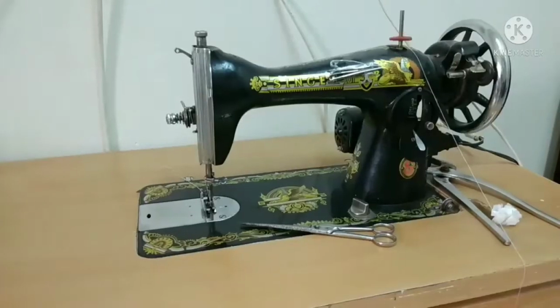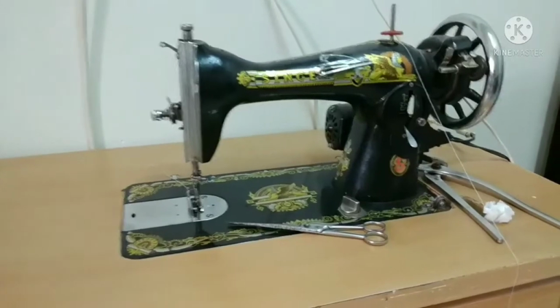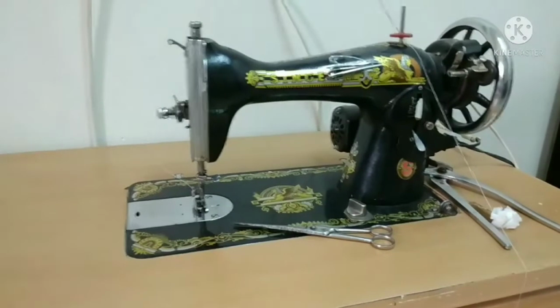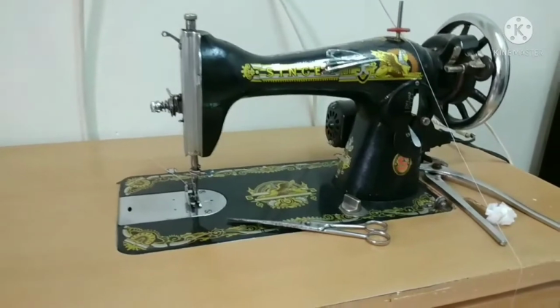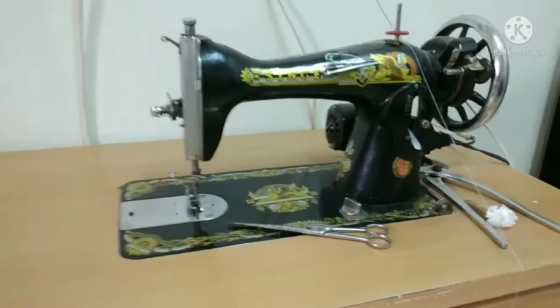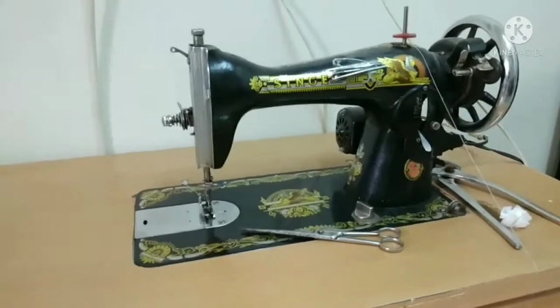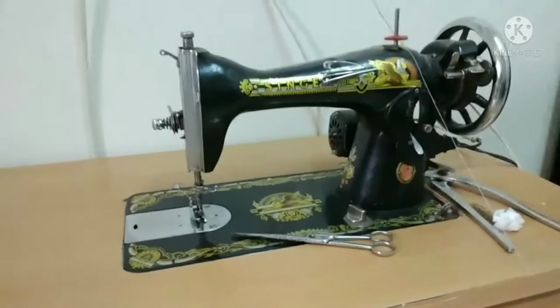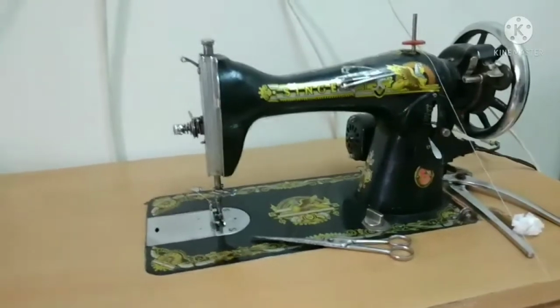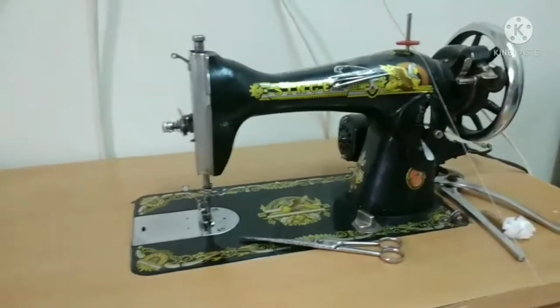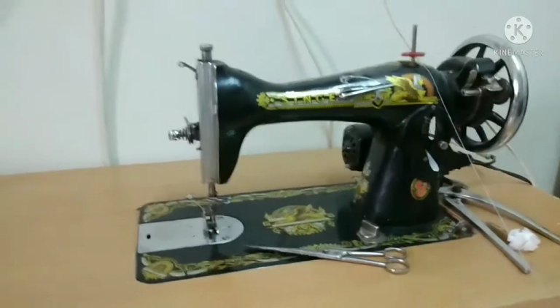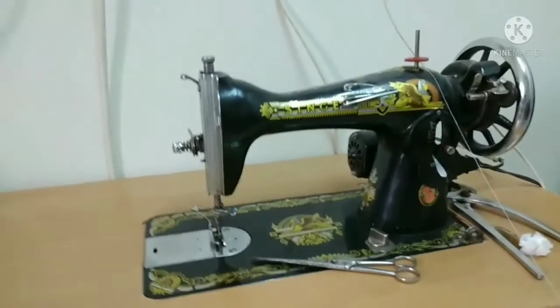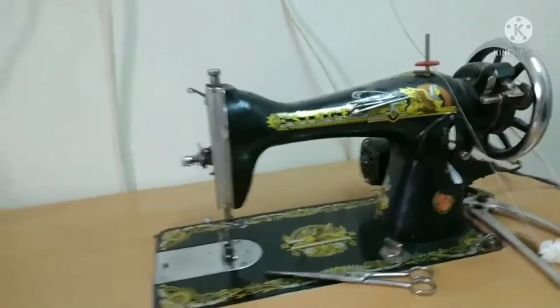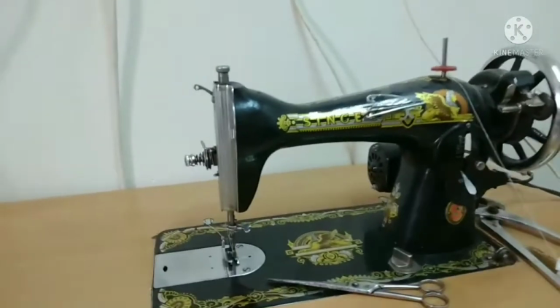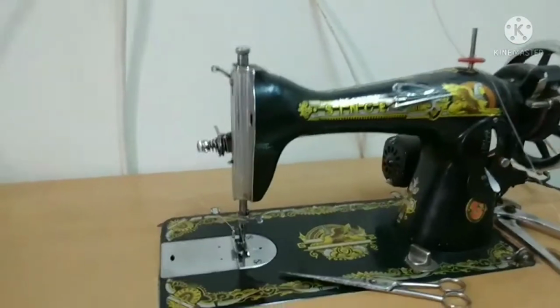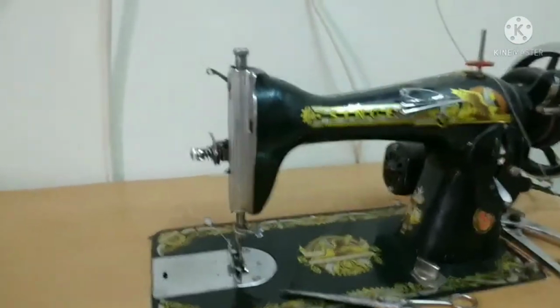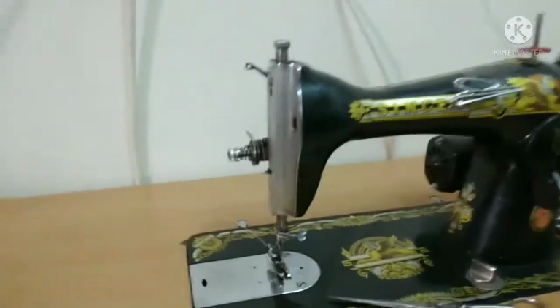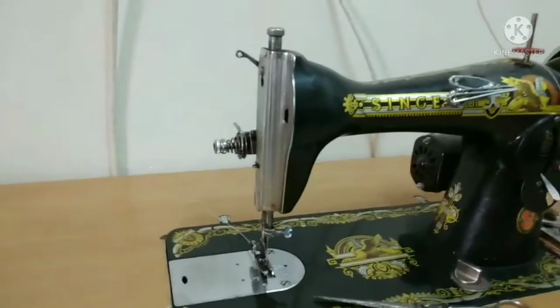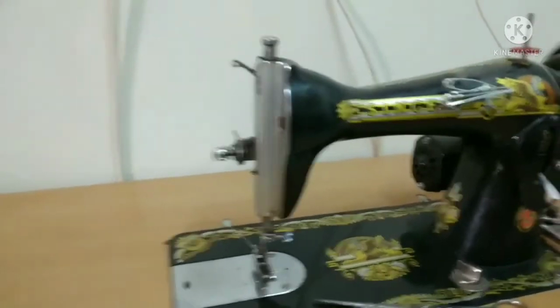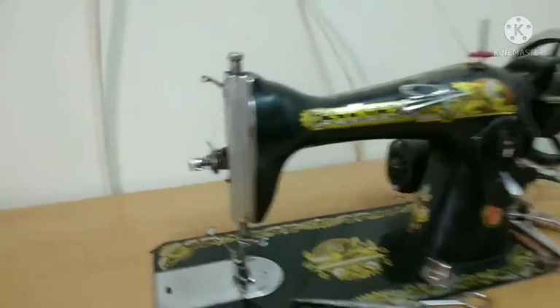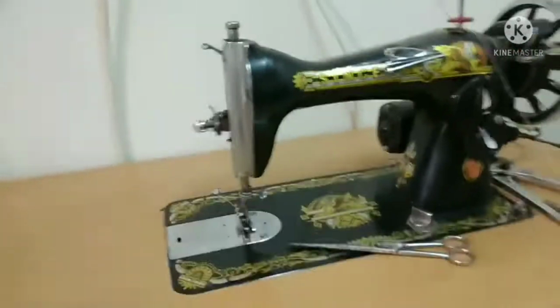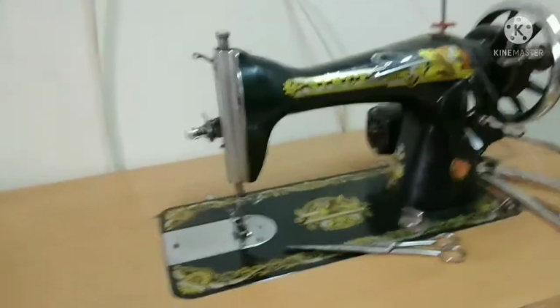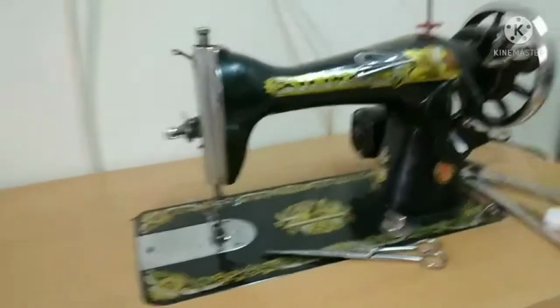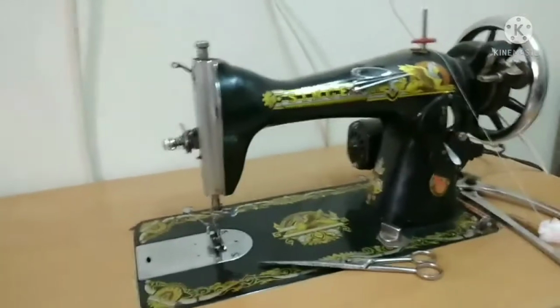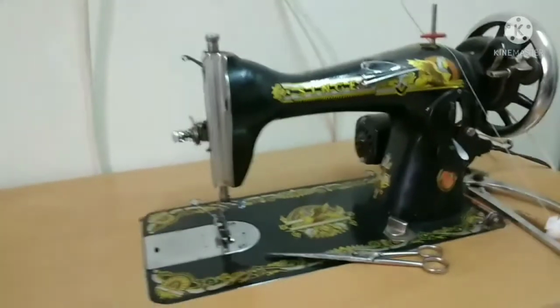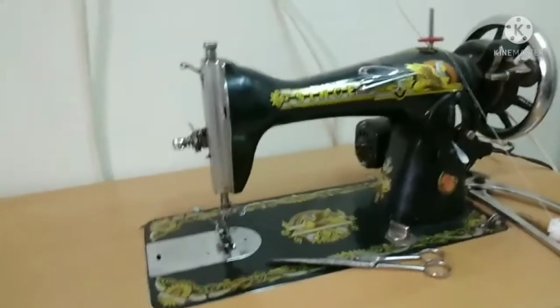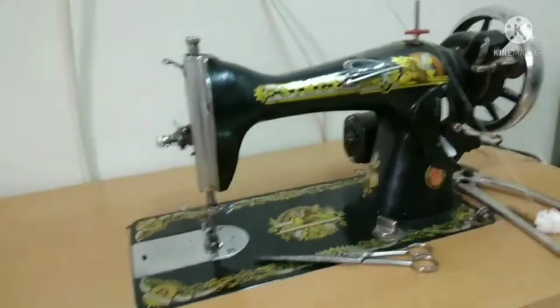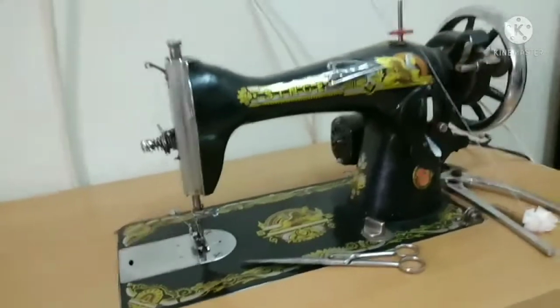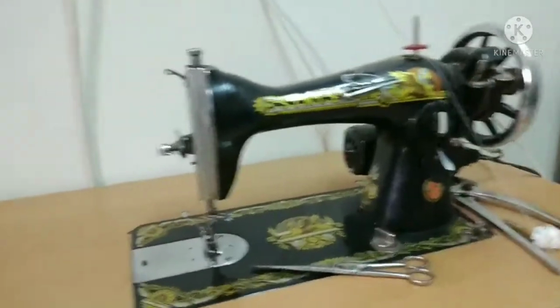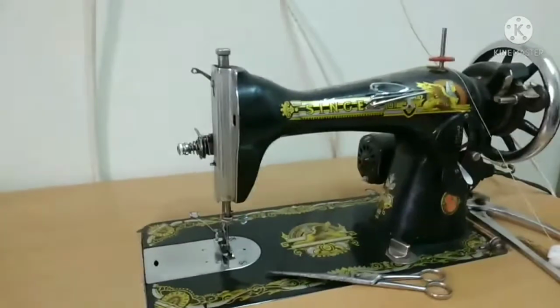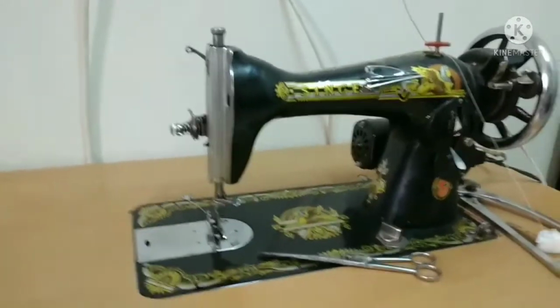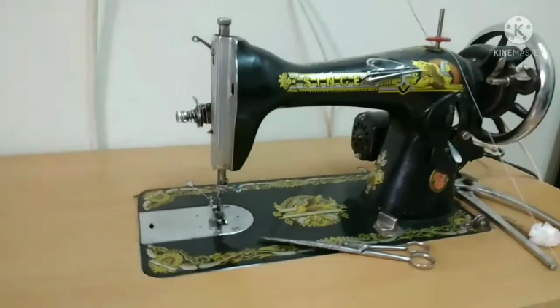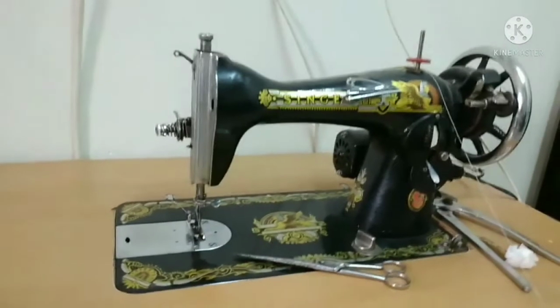Hello guys, what's up? Welcome back sa aking YouTube channel. Ngayon guys, magpabahagi na naman tayo ng ating video tungkol sa sewing machine. Para sa mga mahili magtahe dyan.